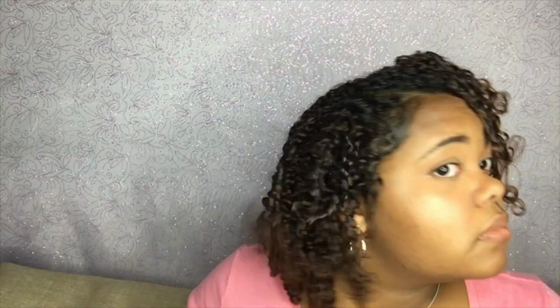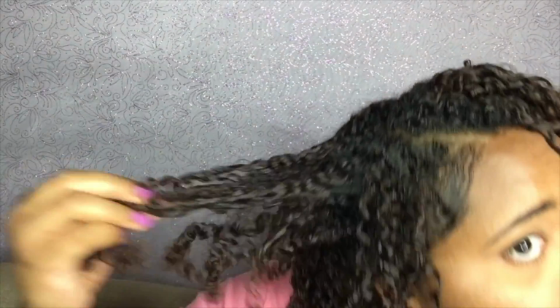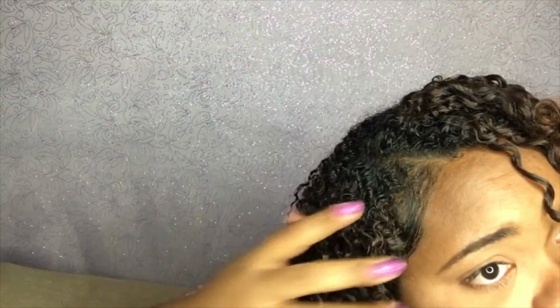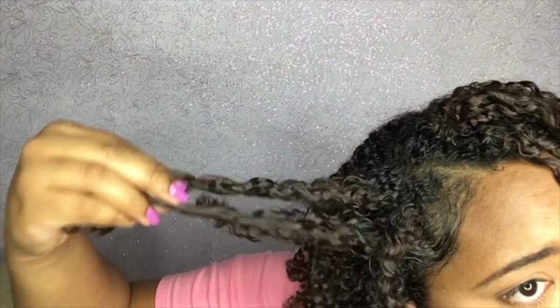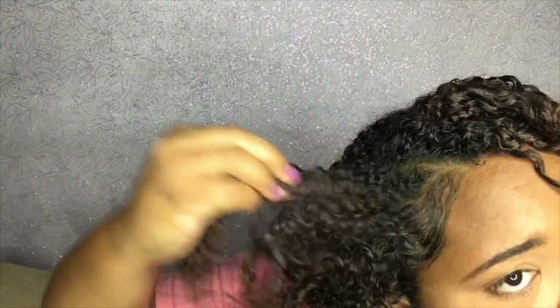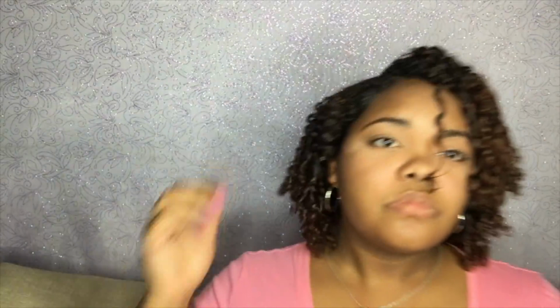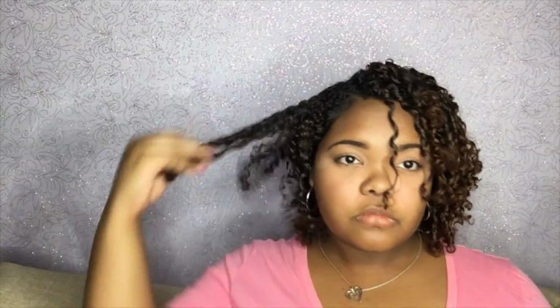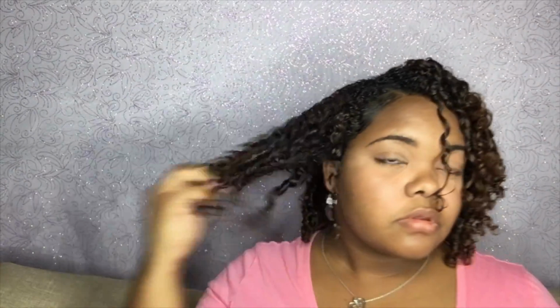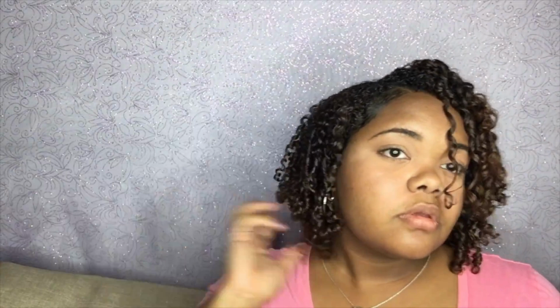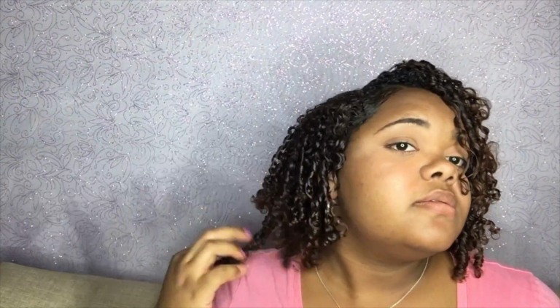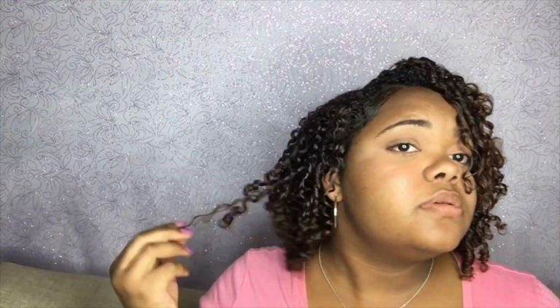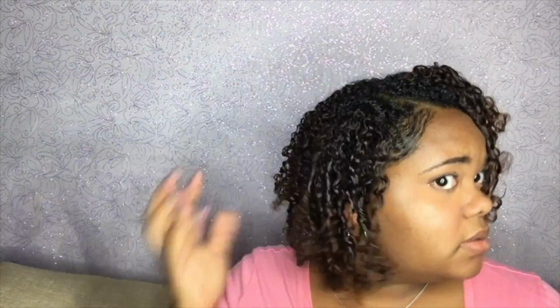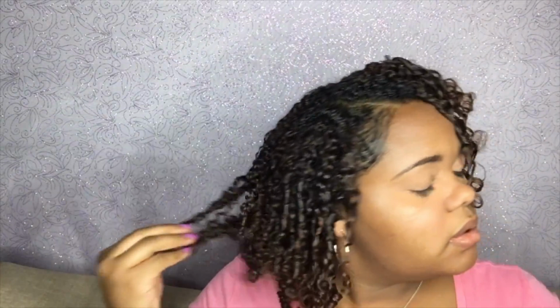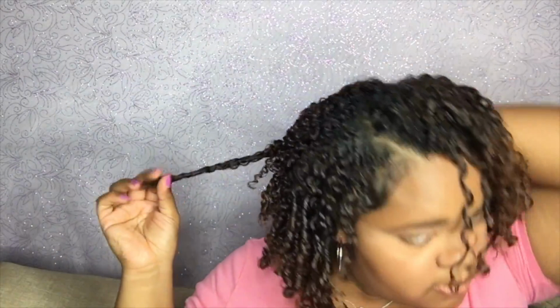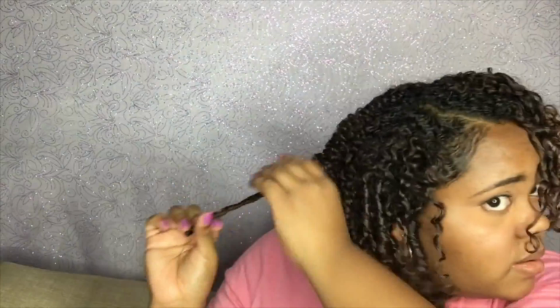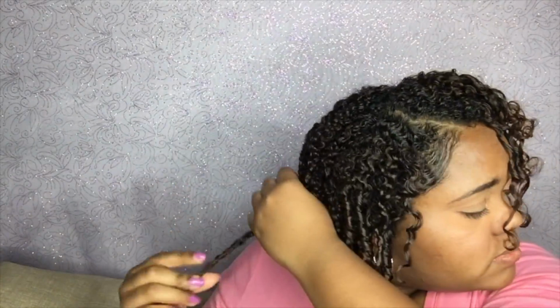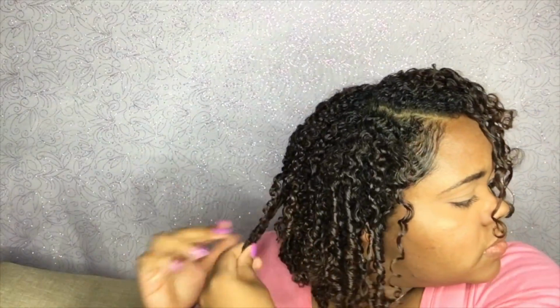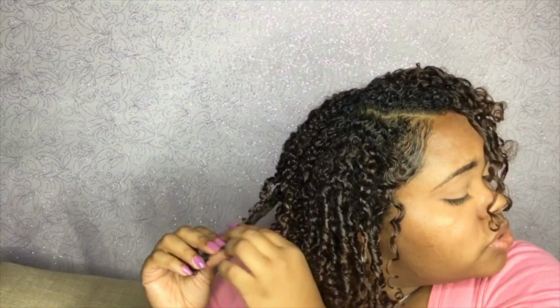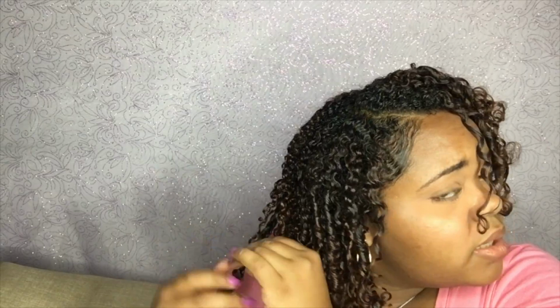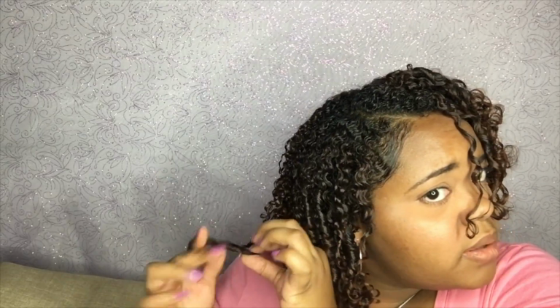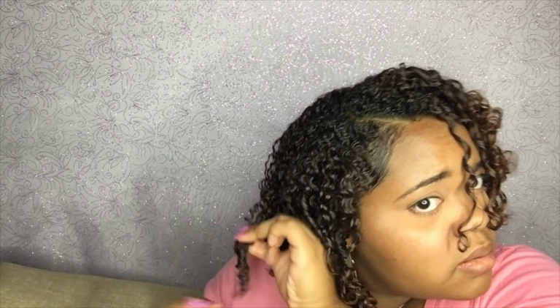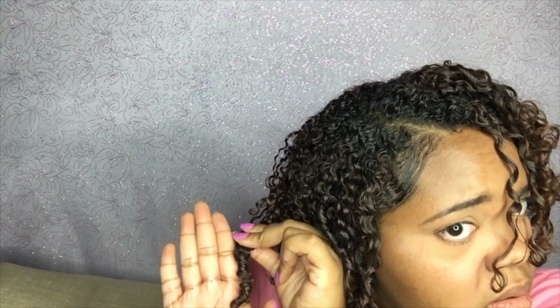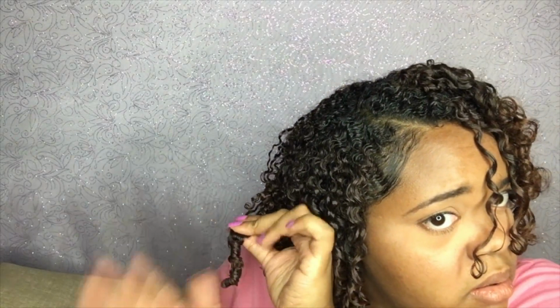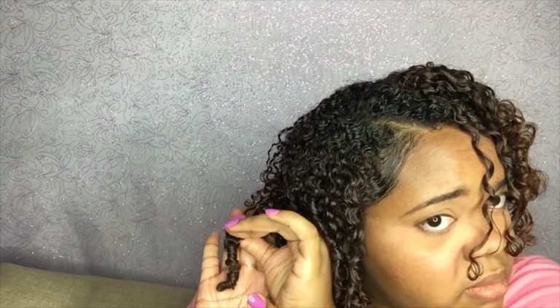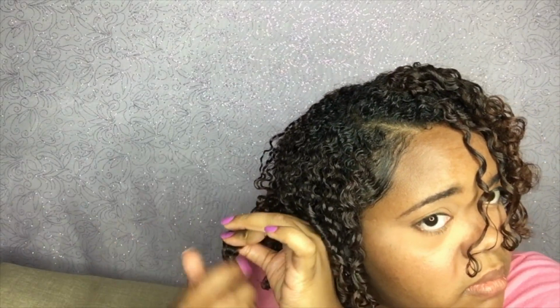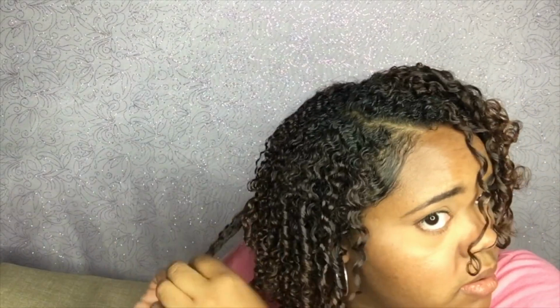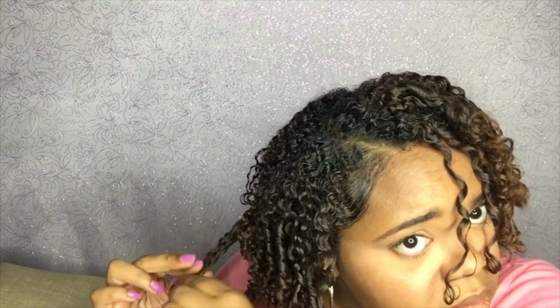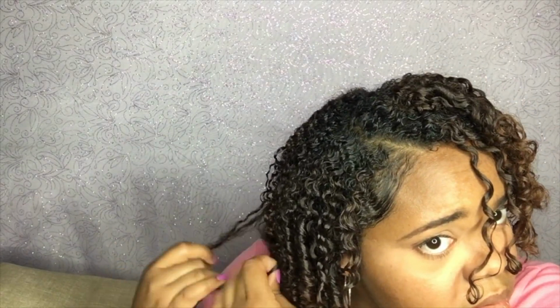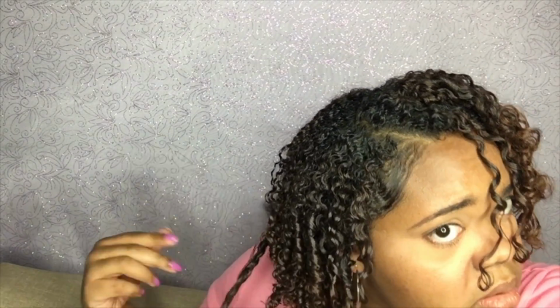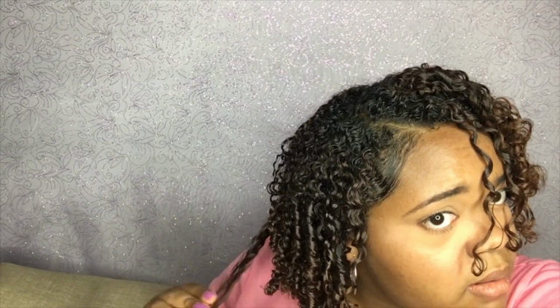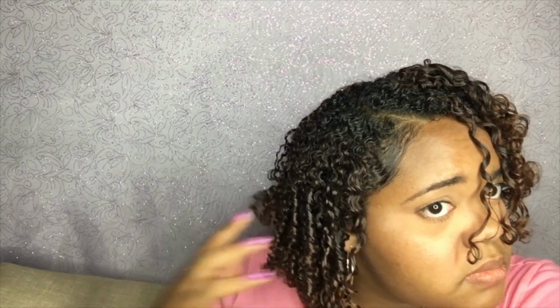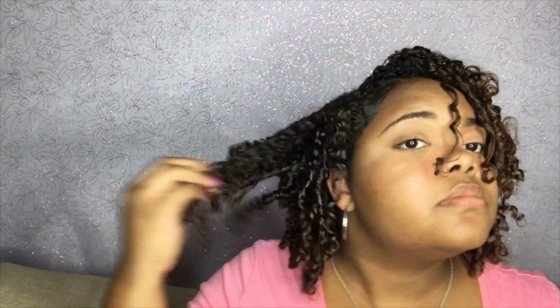As we finish up our hairdo, we're just going to keep pulling our hair apart and fluffing it to our desired look. And then after that, that's it — you'll have beautiful, defined finger coils.